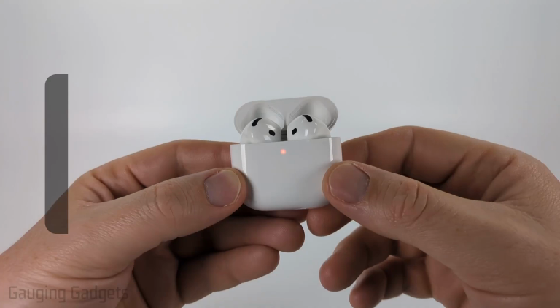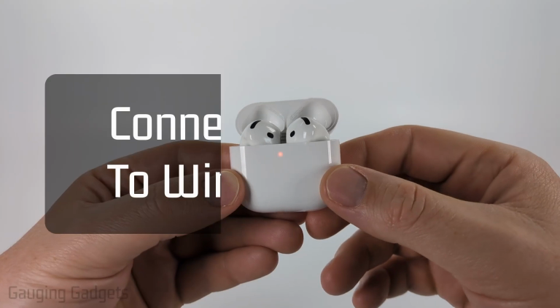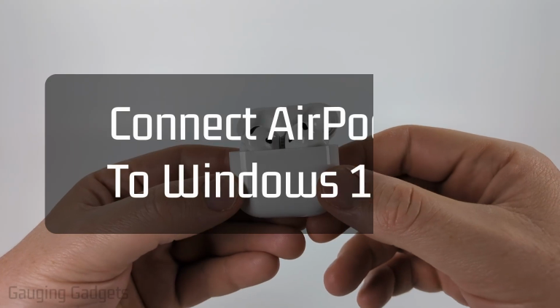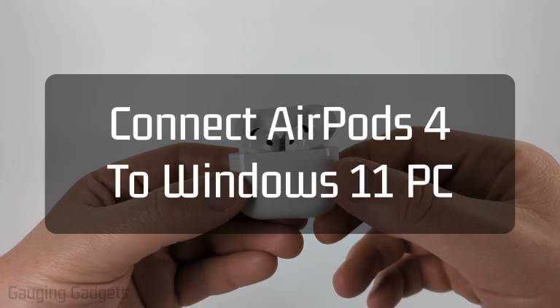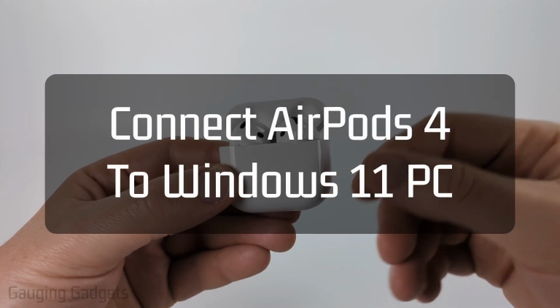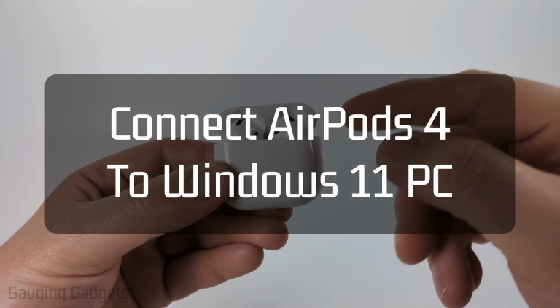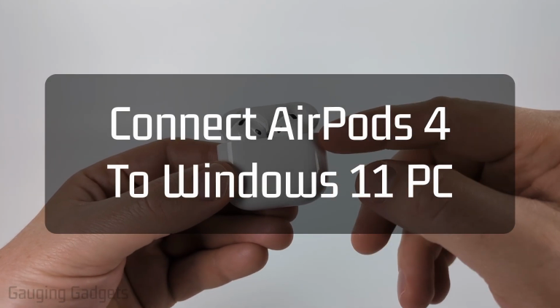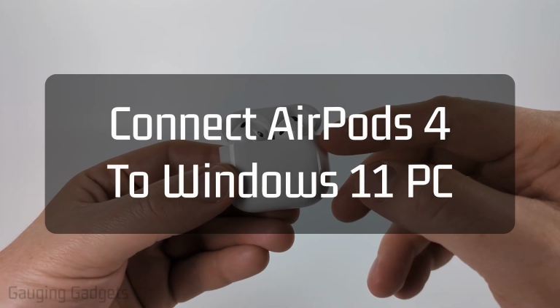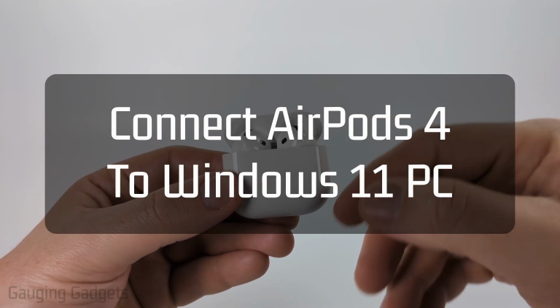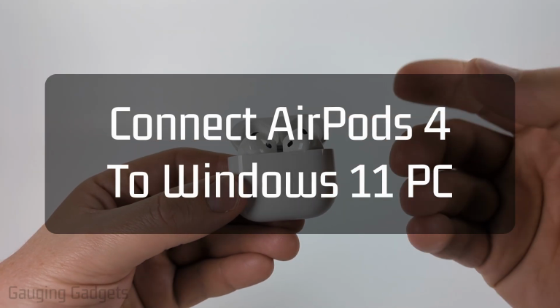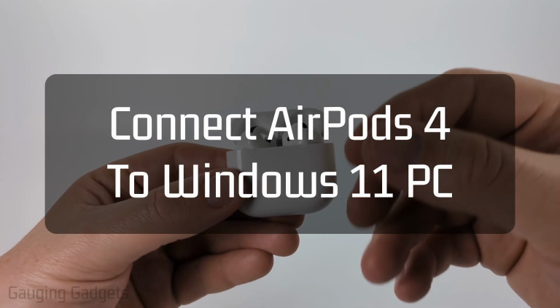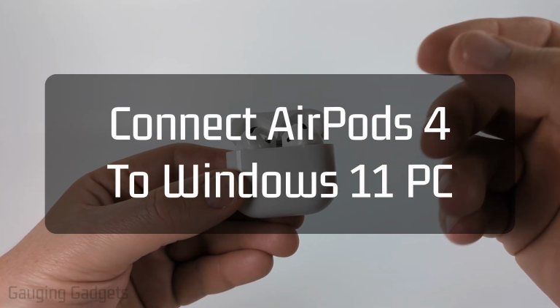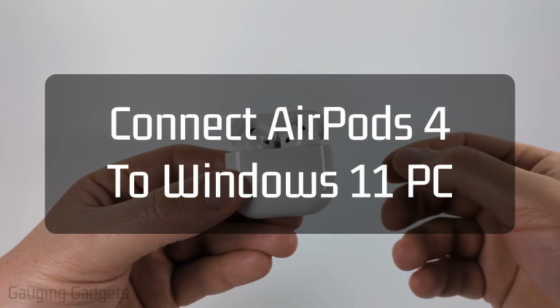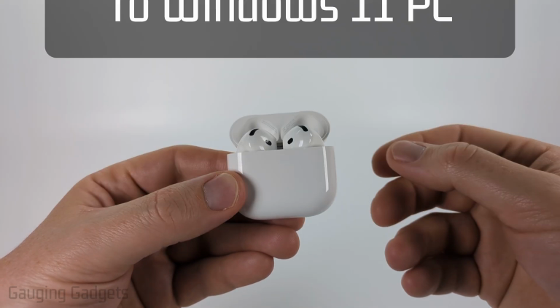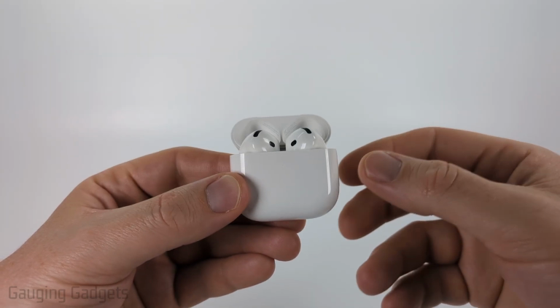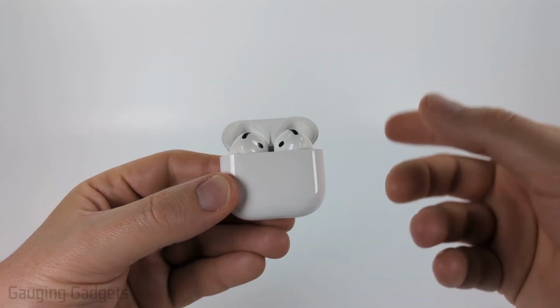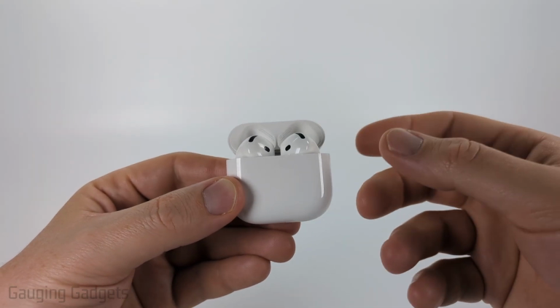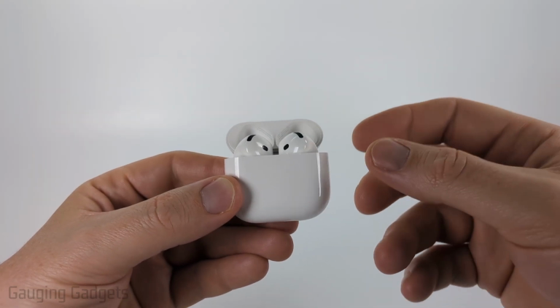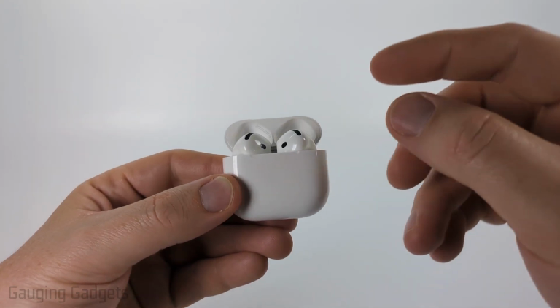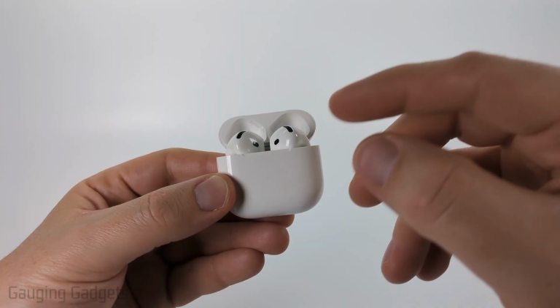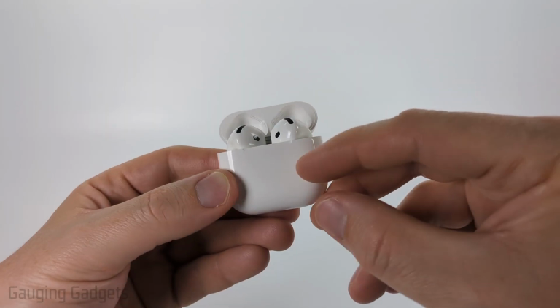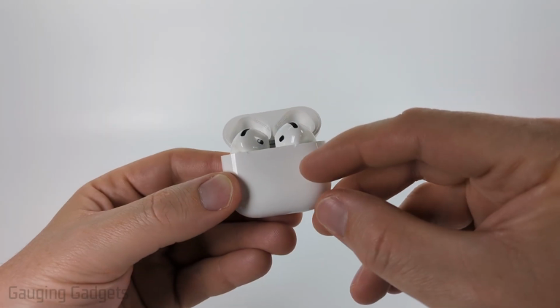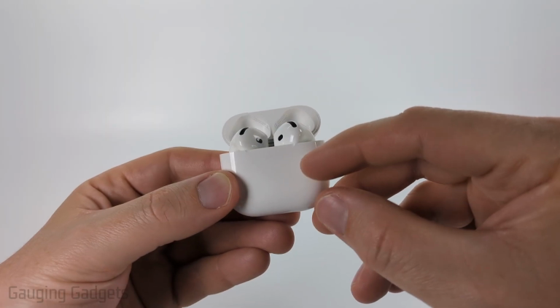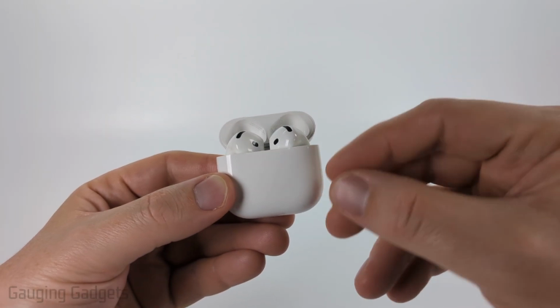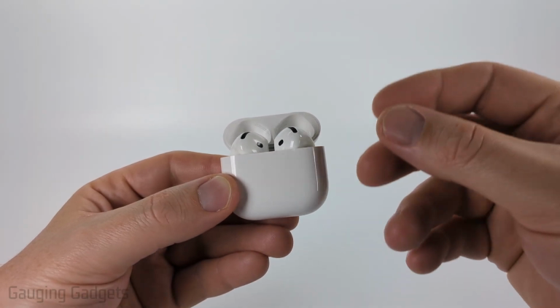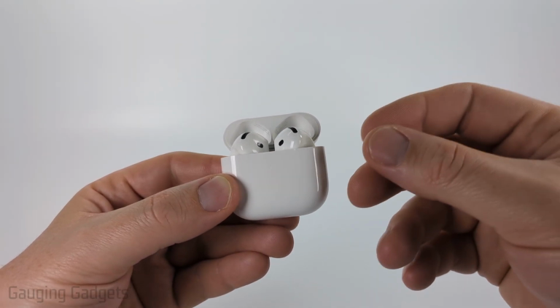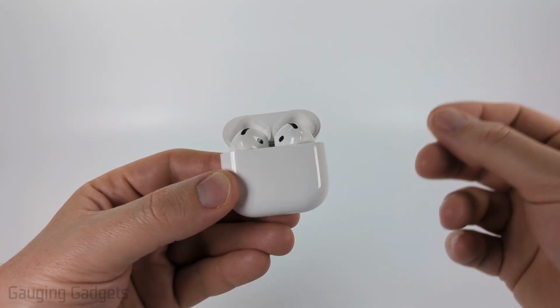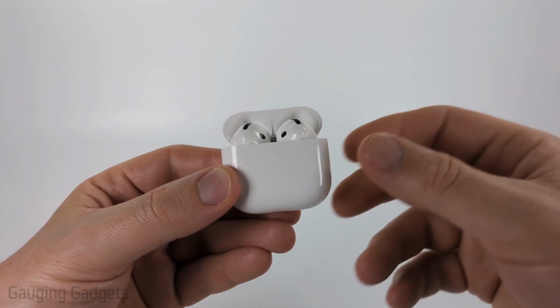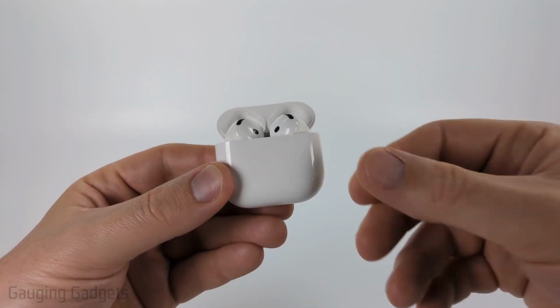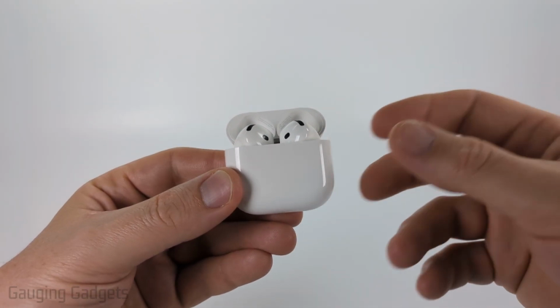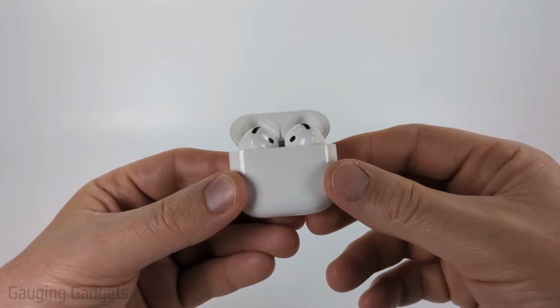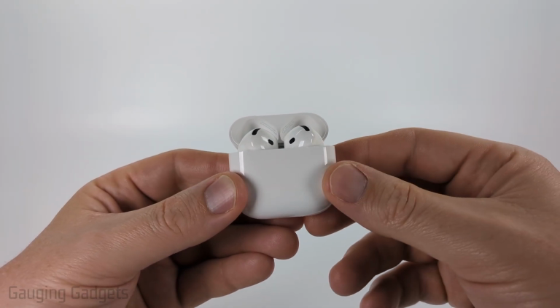In this tutorial, I'm going to show you how to connect your AirPods 4 to a Windows PC or laptop. By the end of this tutorial, you'll have your AirPods 4 connected via Bluetooth to a Windows computer.